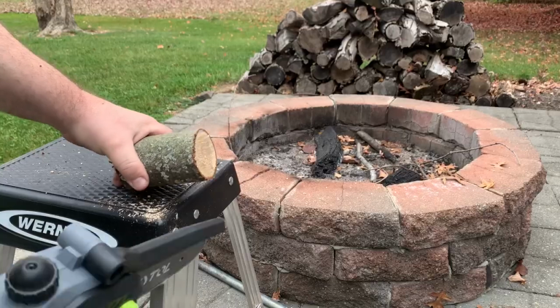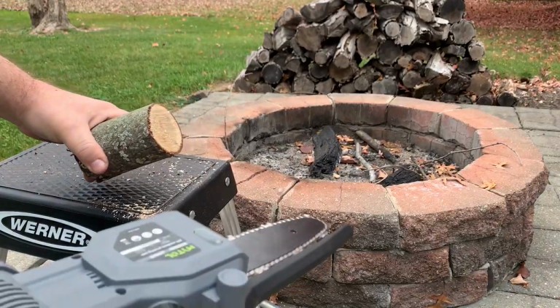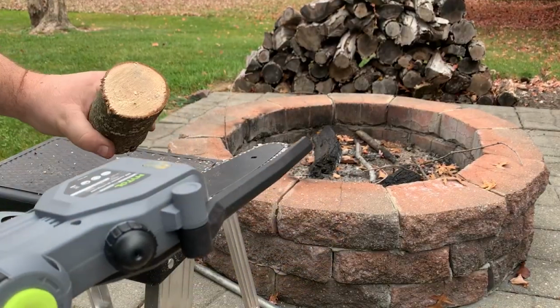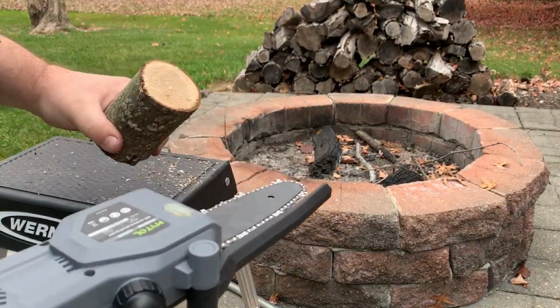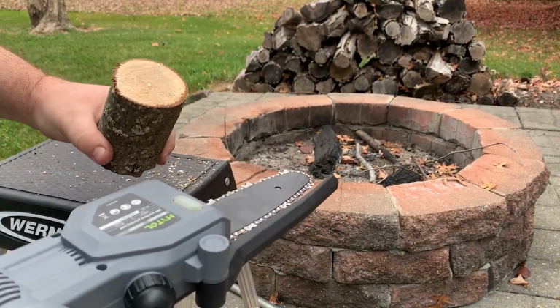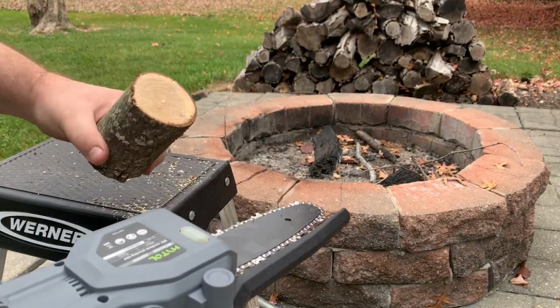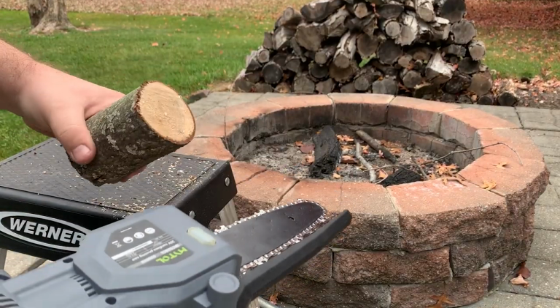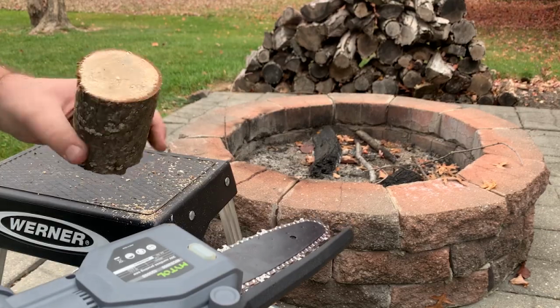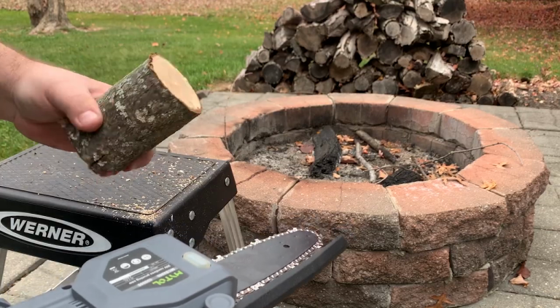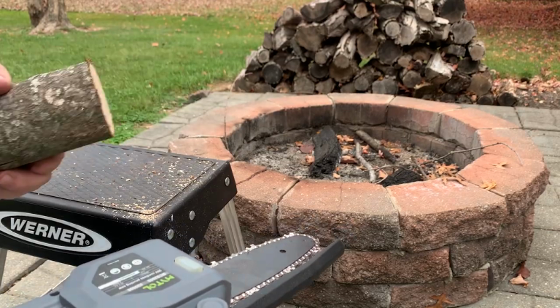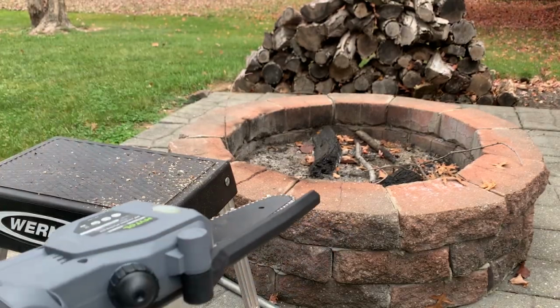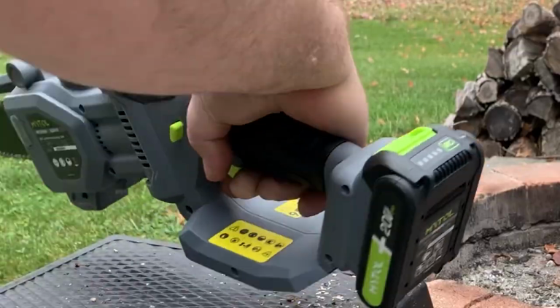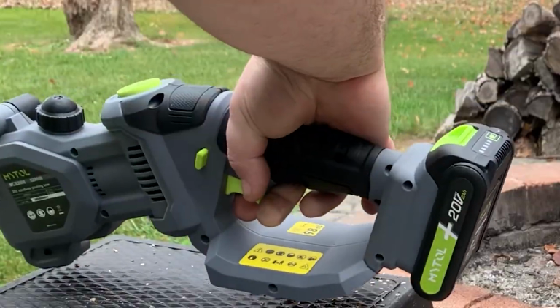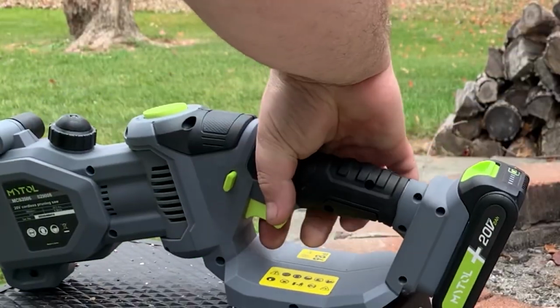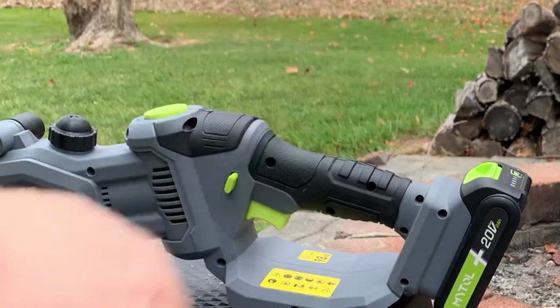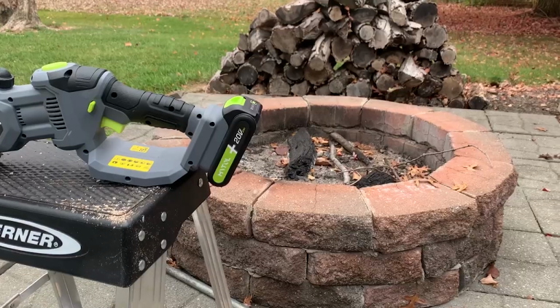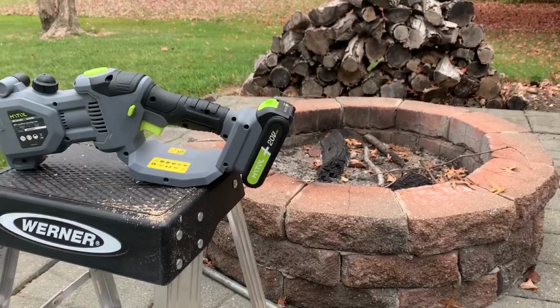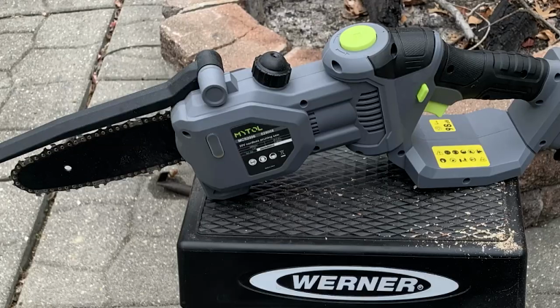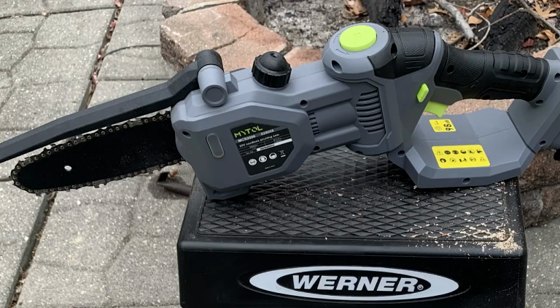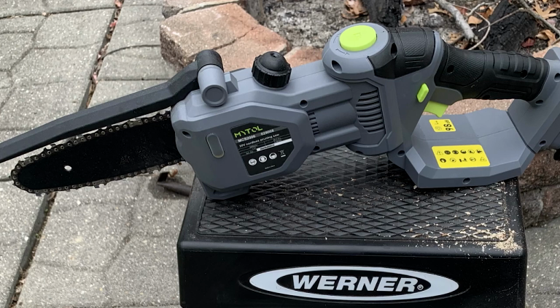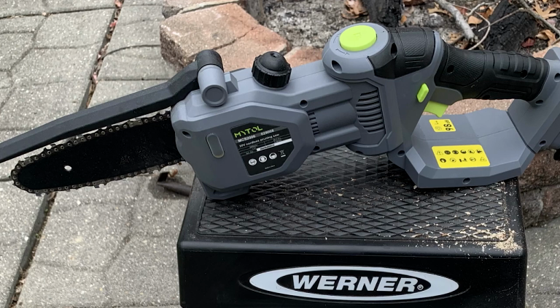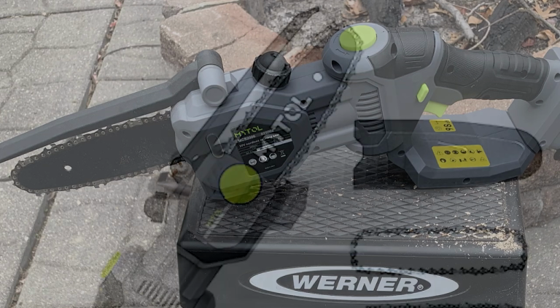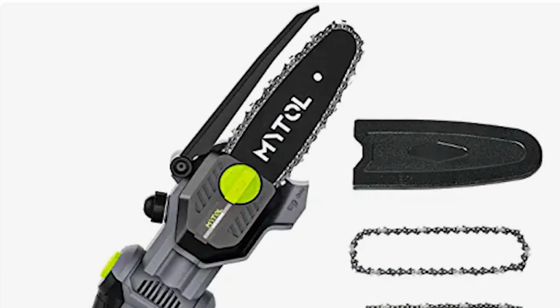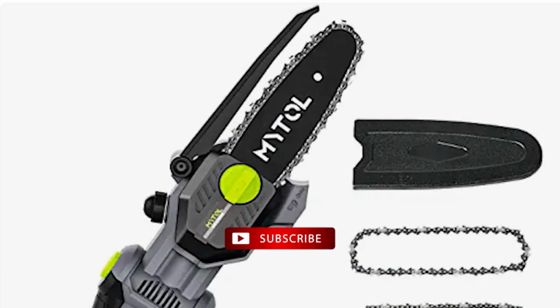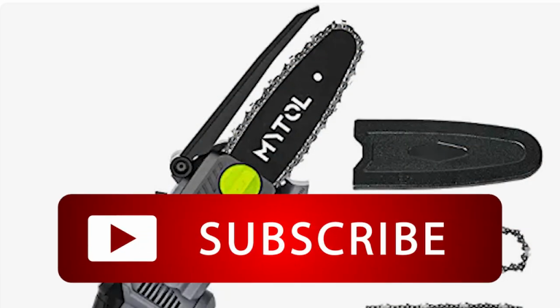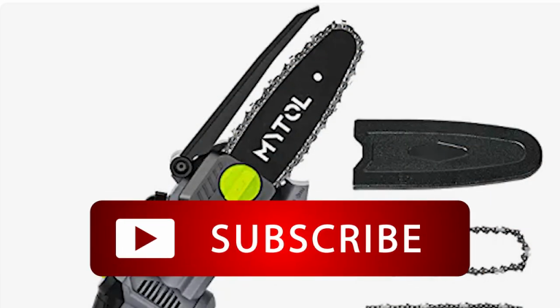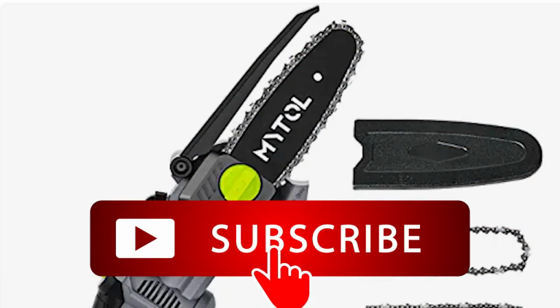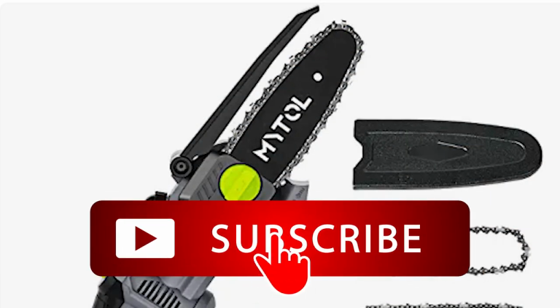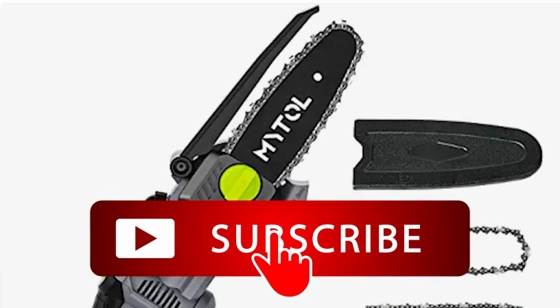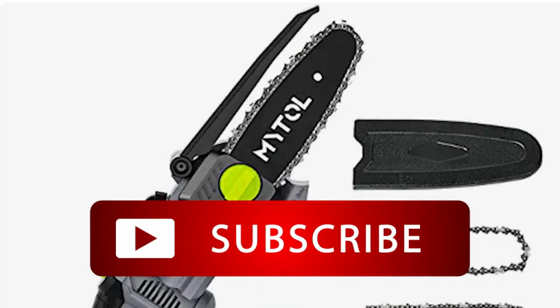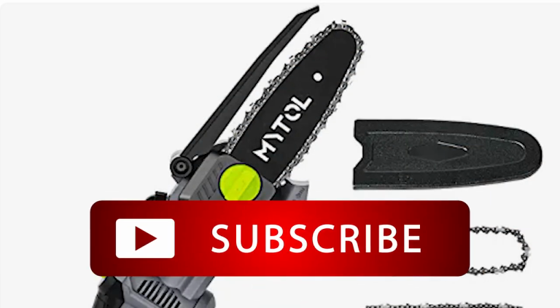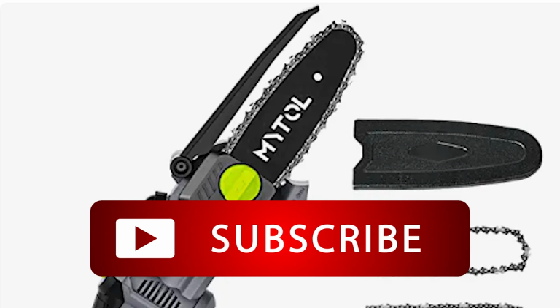I think this would be a pretty adequate saw for most residential homeowners. It's not a saw you're going to want to use all the time, but it's great for use on a camping trip or around a residential property where you've got a few small limbs to clean up. If you found this review useful, consider clicking the link up here at the top right.